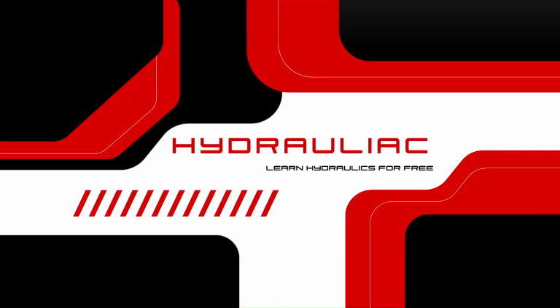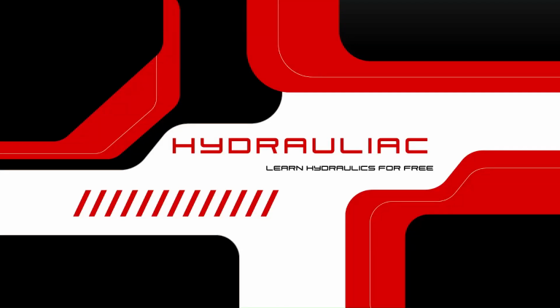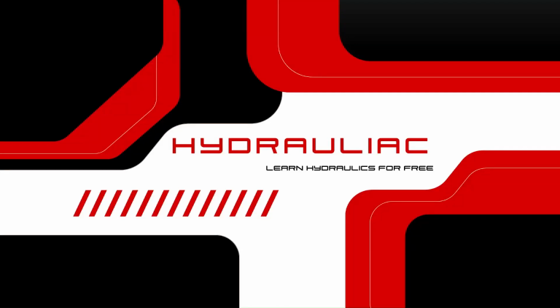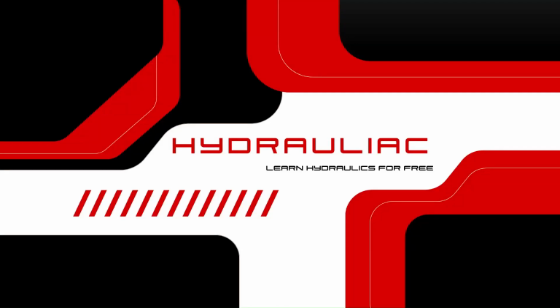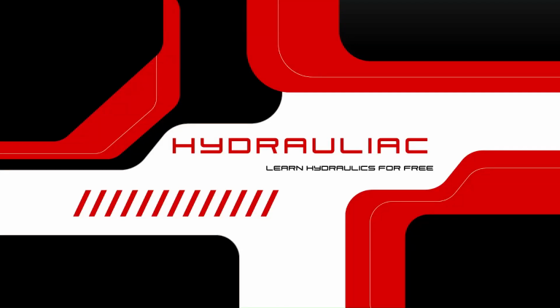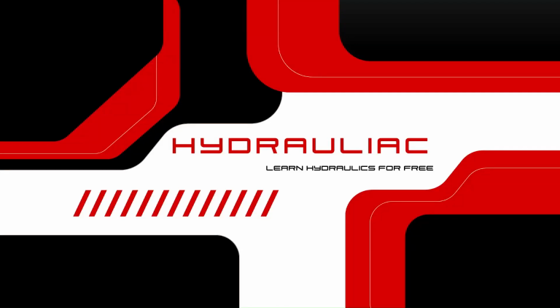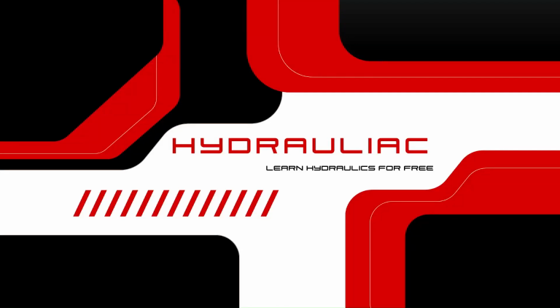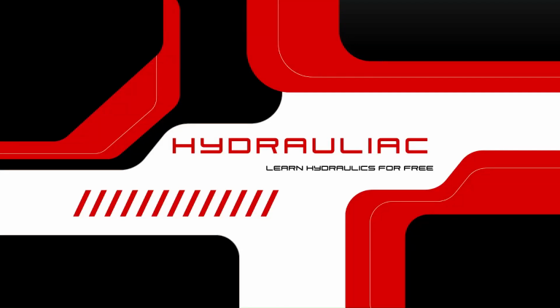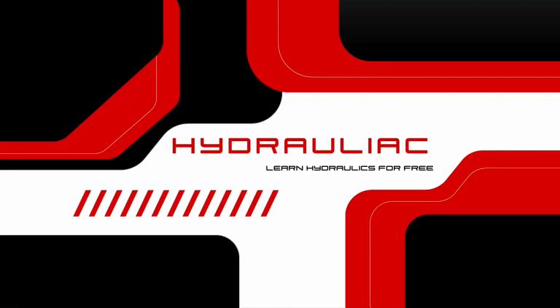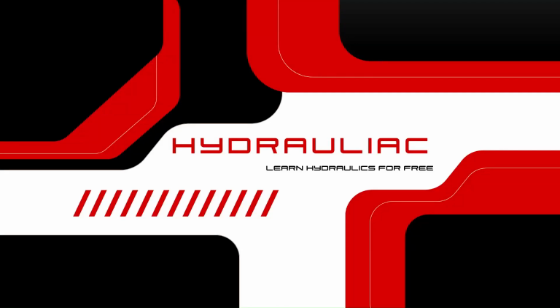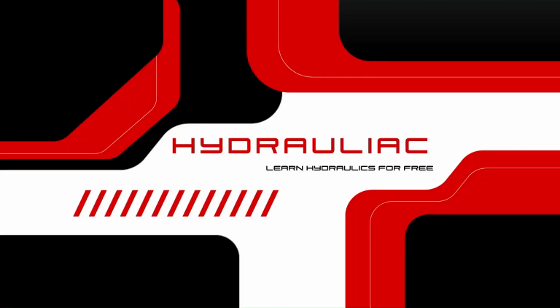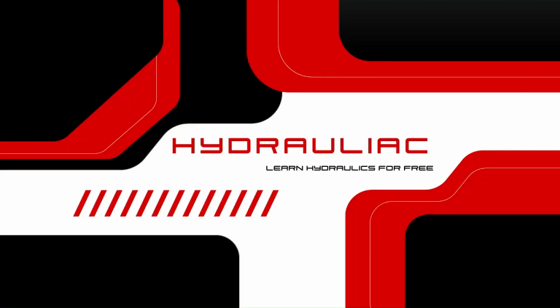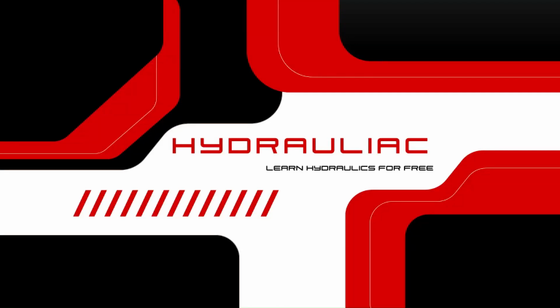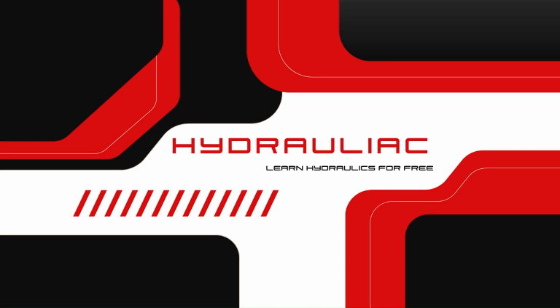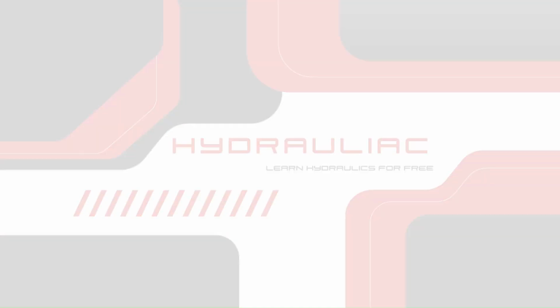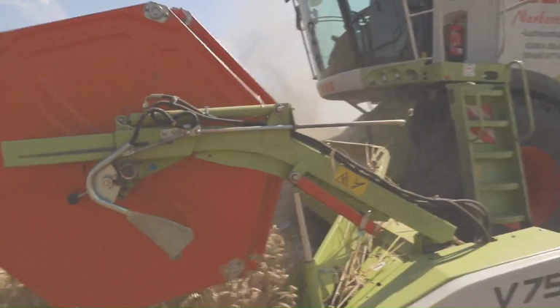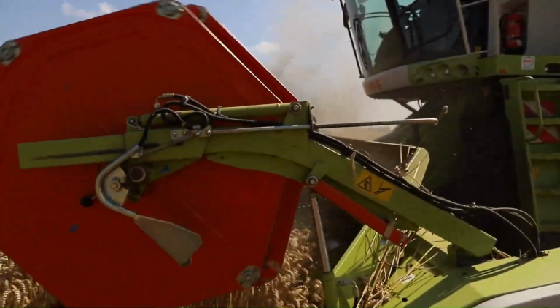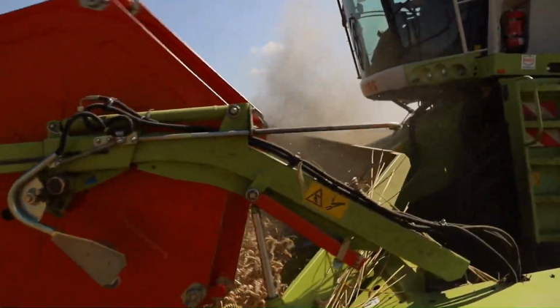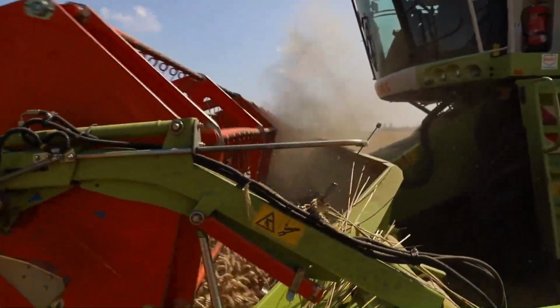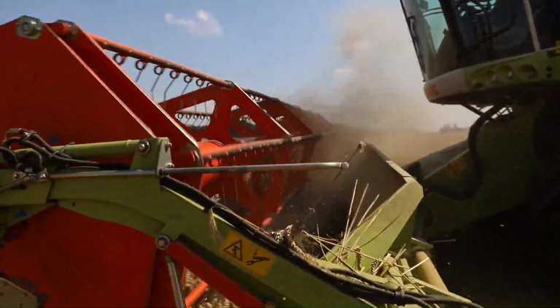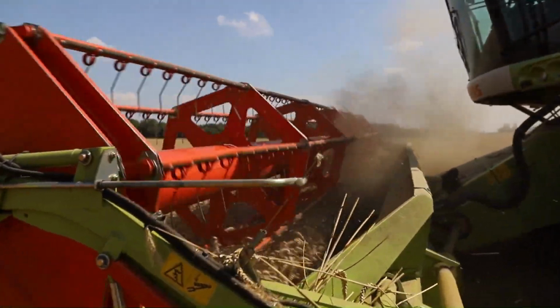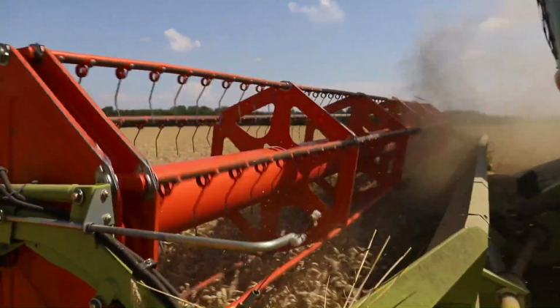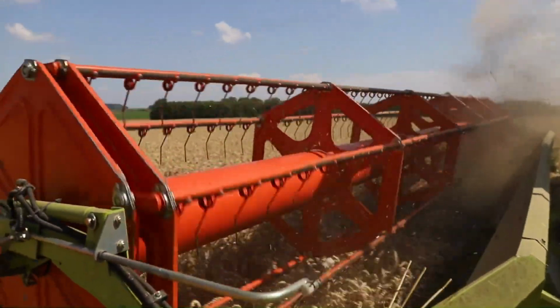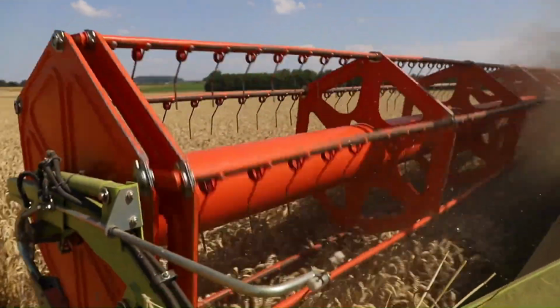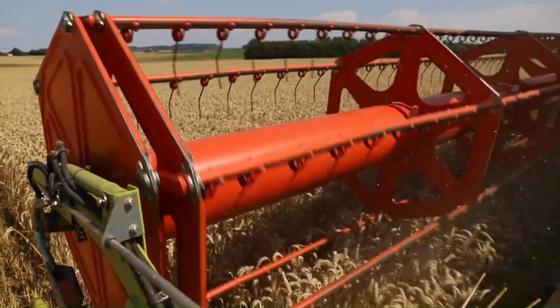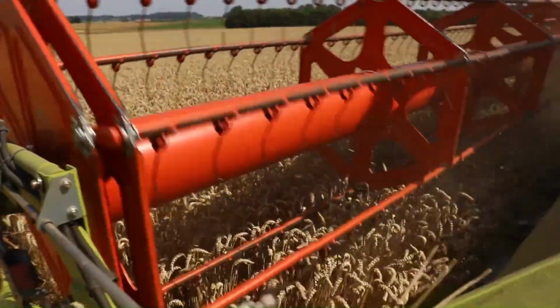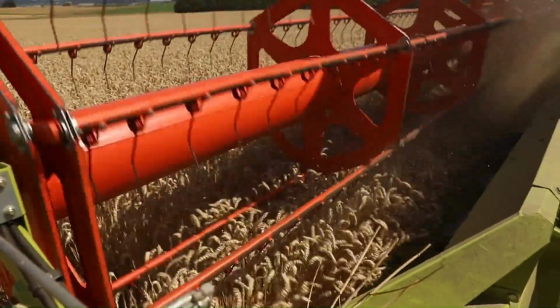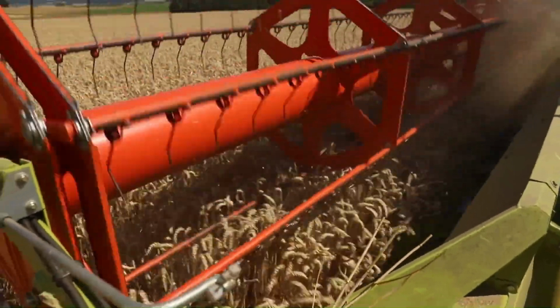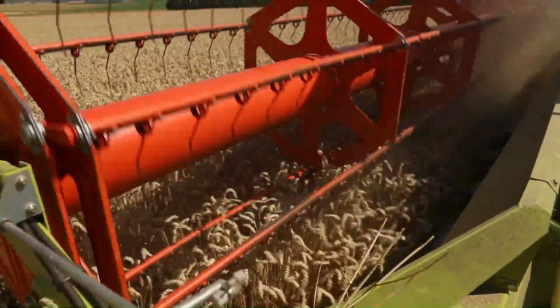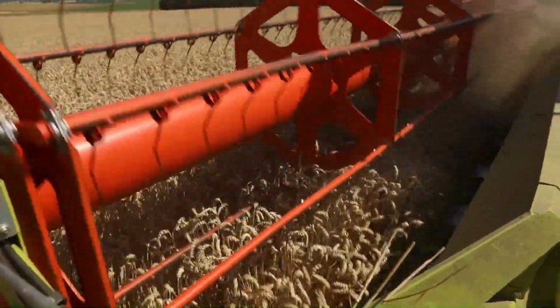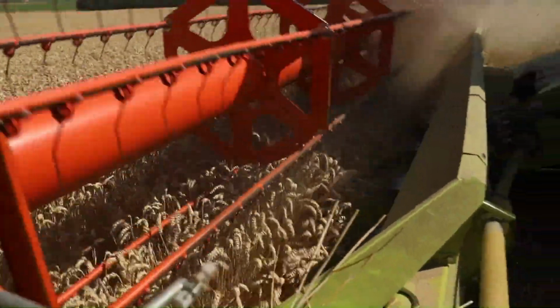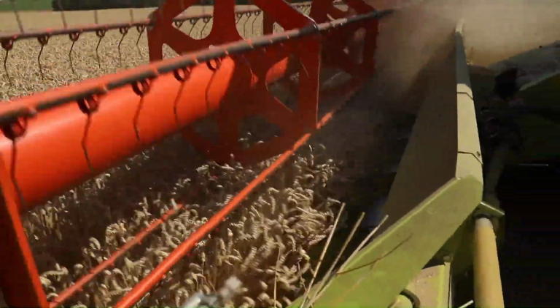Hello there, Hydroliac here. This is the intro to the Troubleshooting Hydraulic Systems series. In this series, I will go over the basics of troubleshooting hydraulics in general, all the way into some specific examples for complex systems.